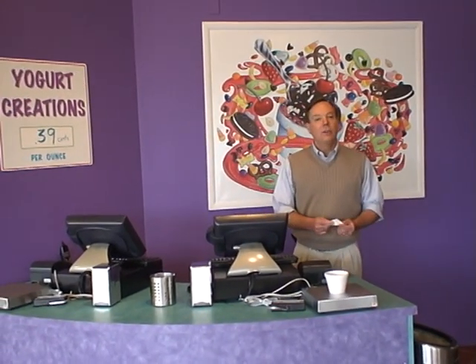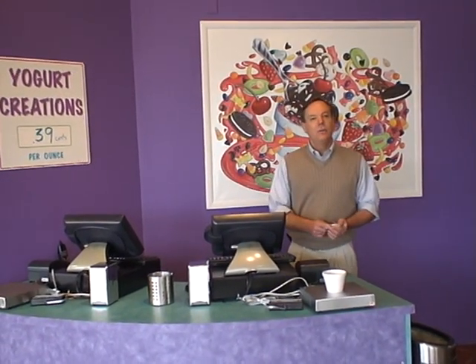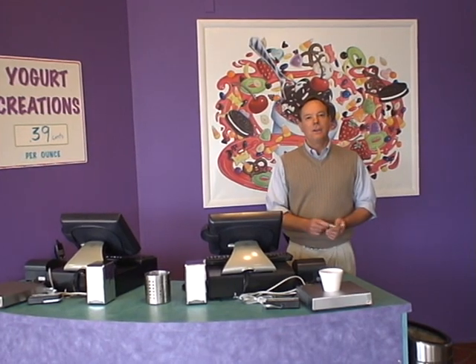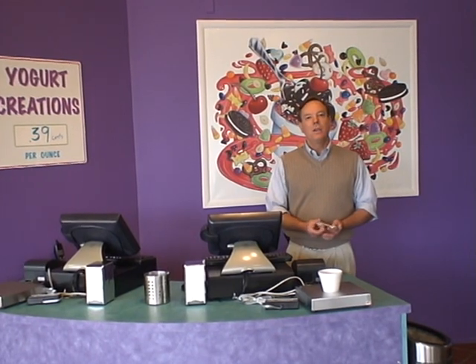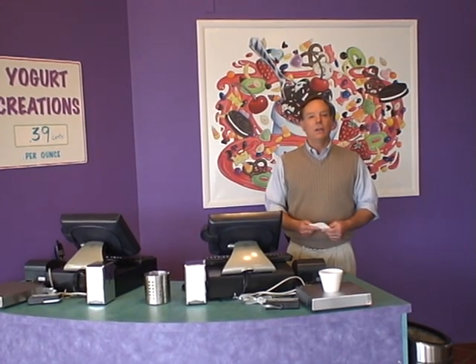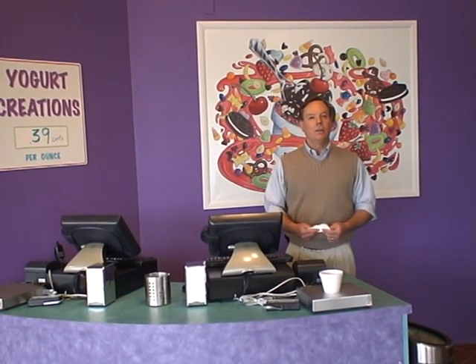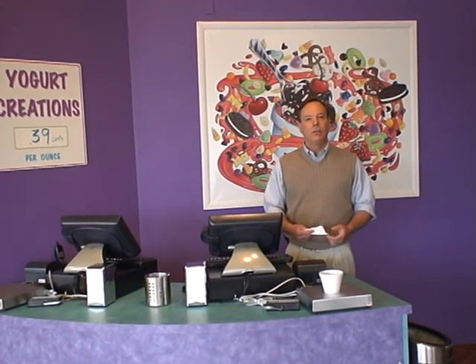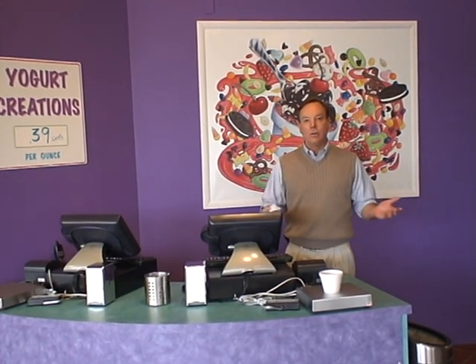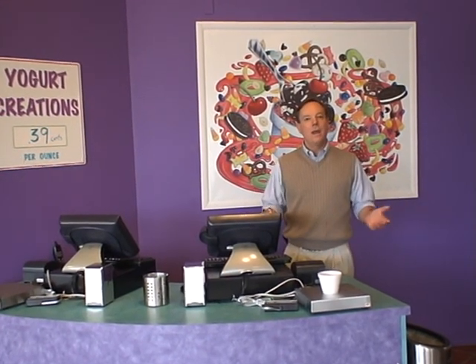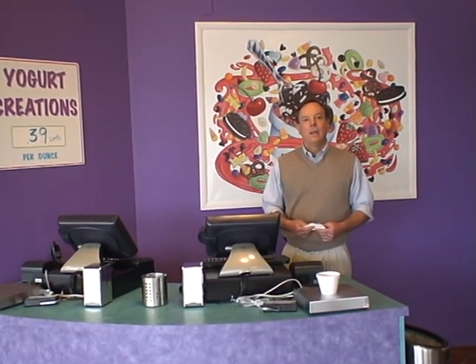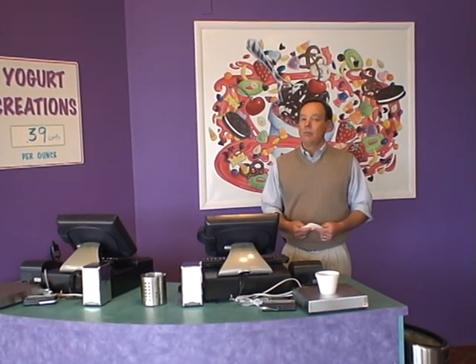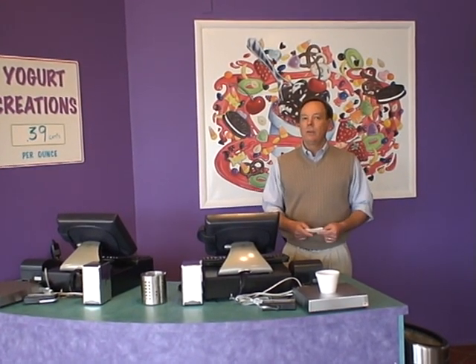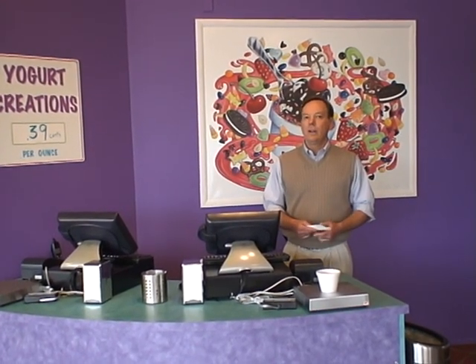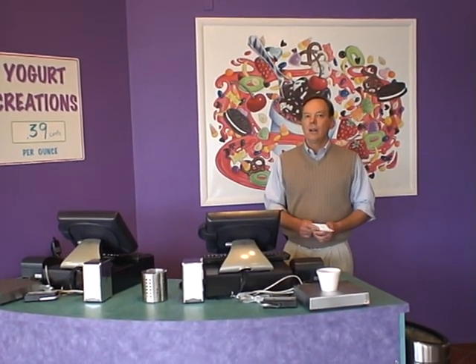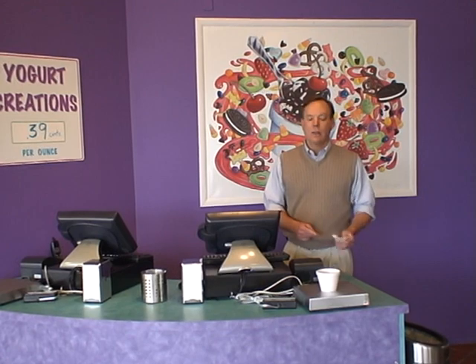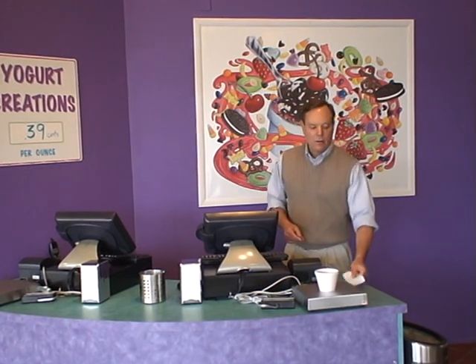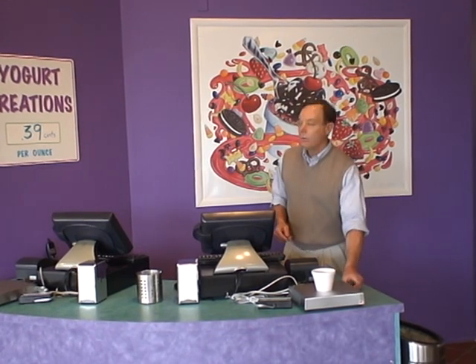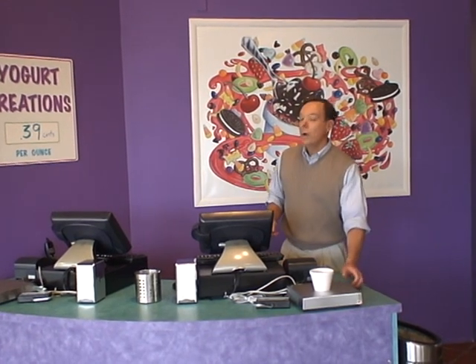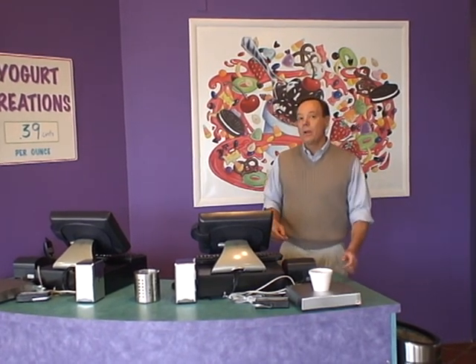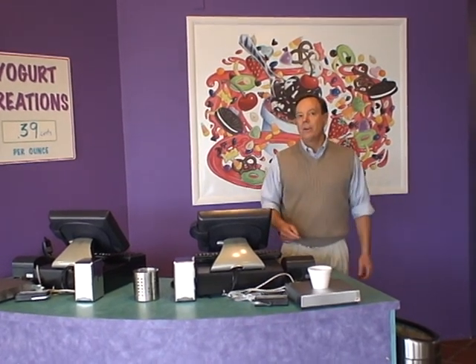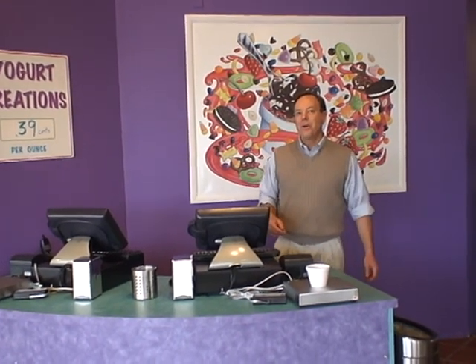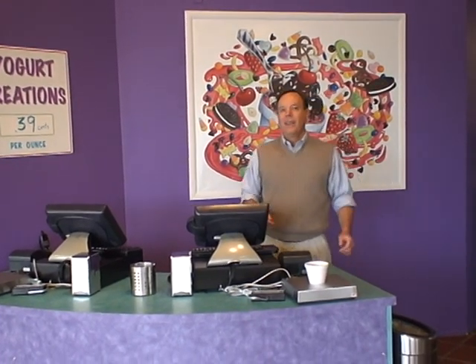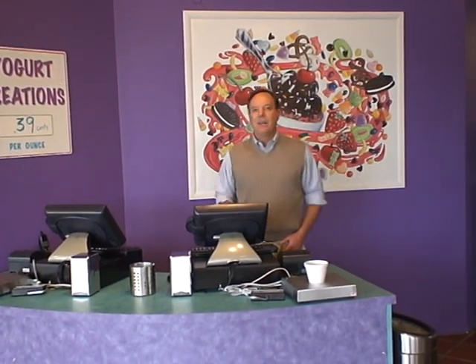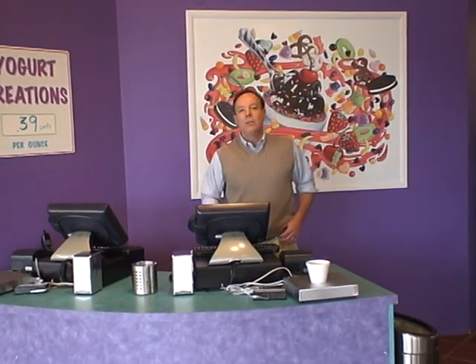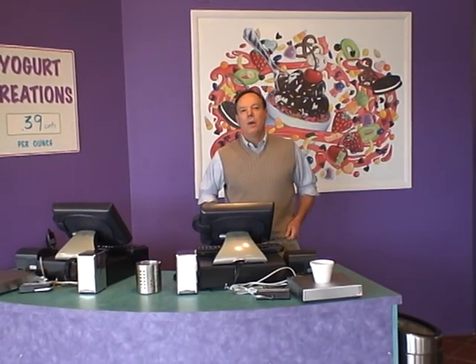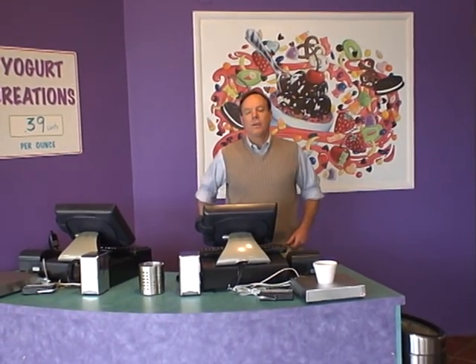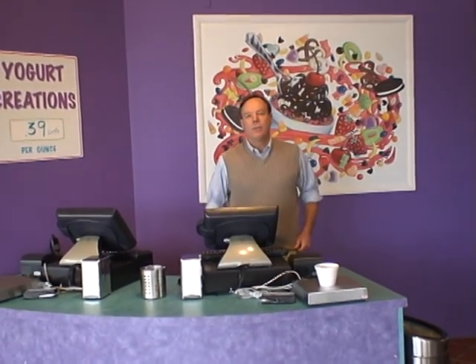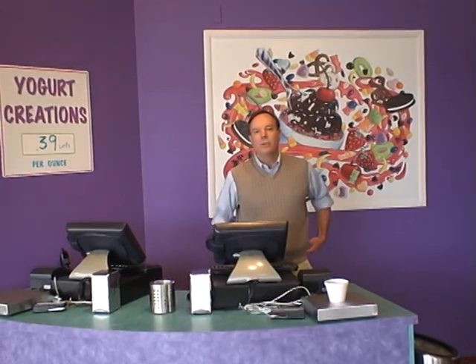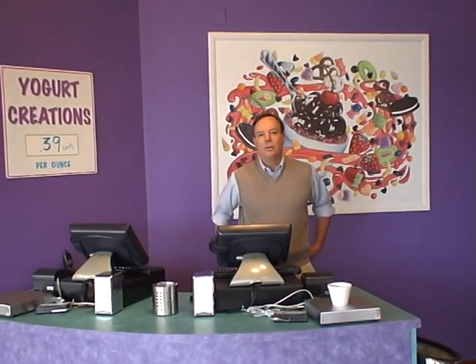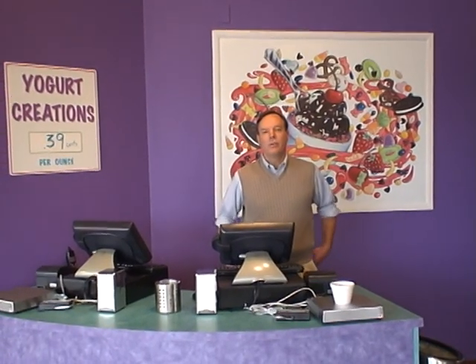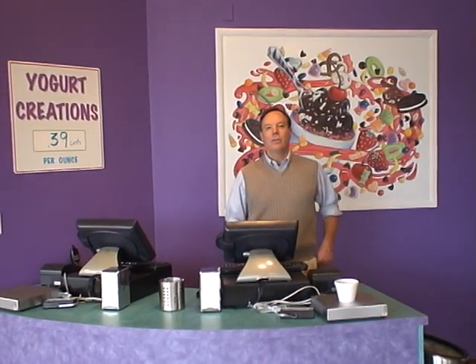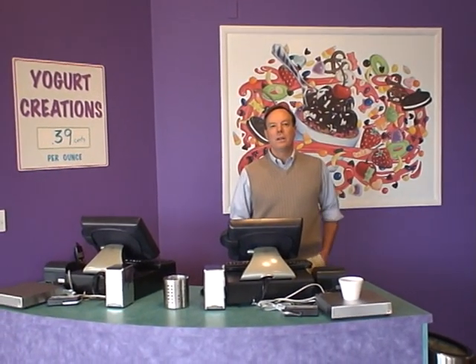That's how we do it at Your Way Yogurt. You get your desserts your way, and as much or as little as you'd like. We hope you come visit our store, and thank you very much for giving us the opportunity to be of service here in Midland.